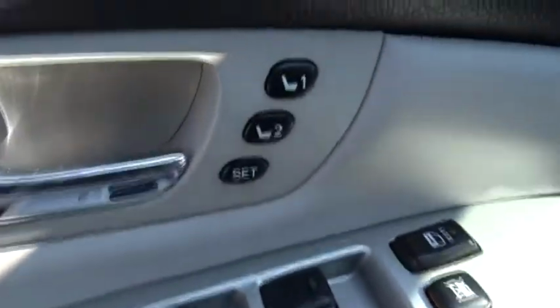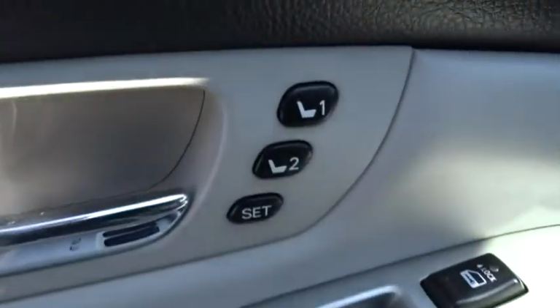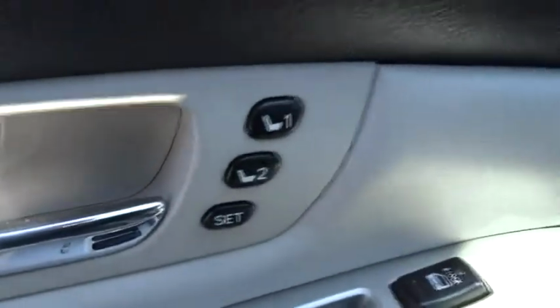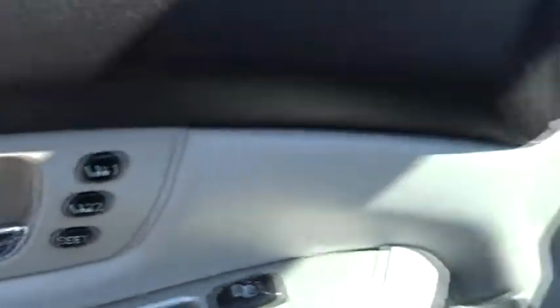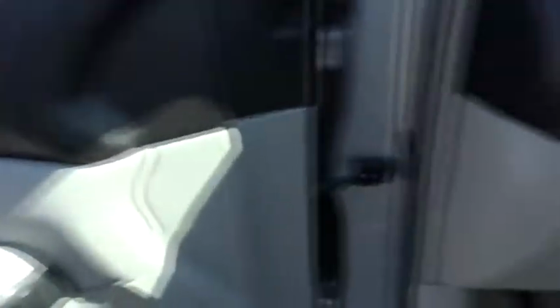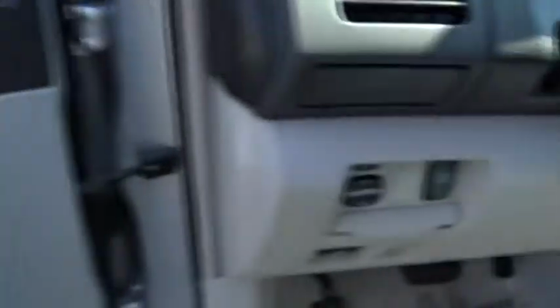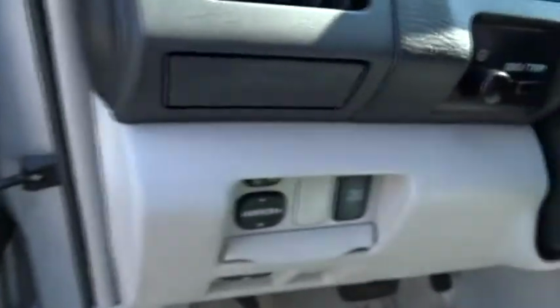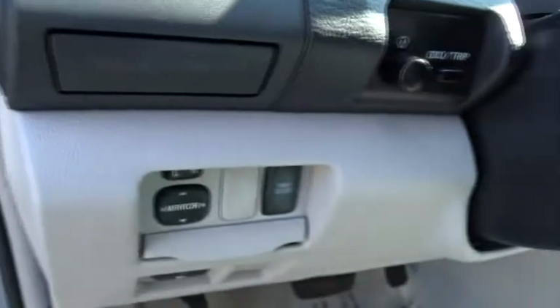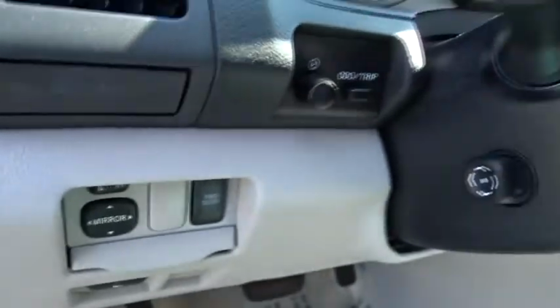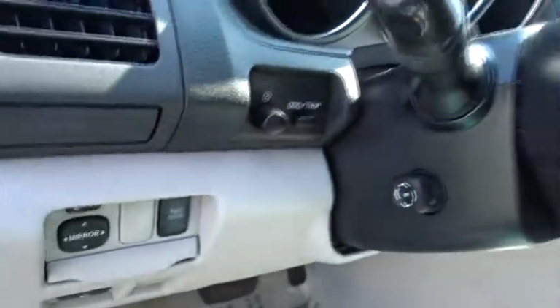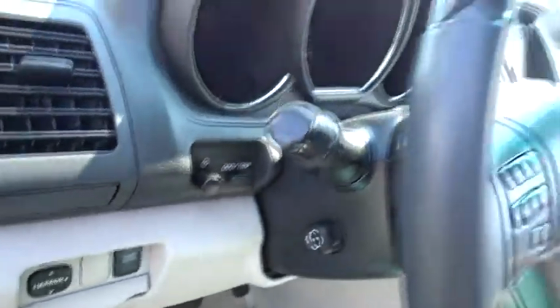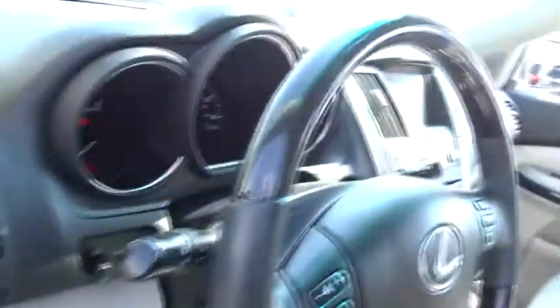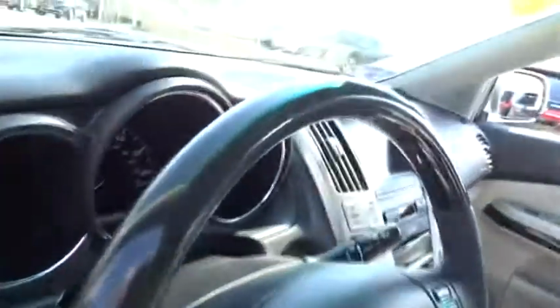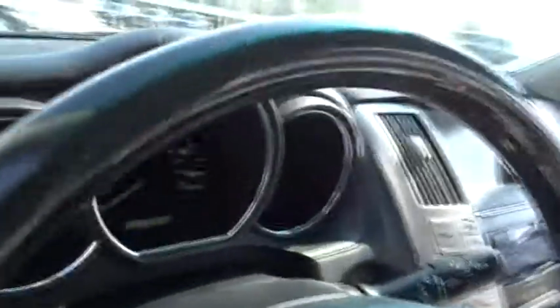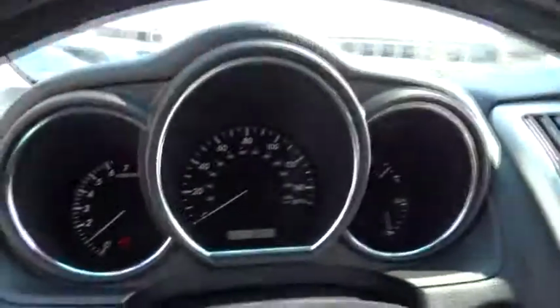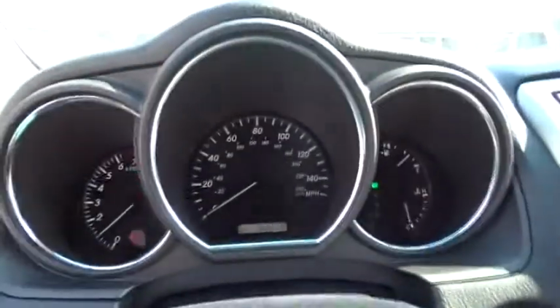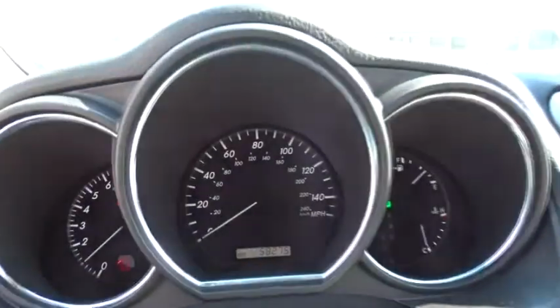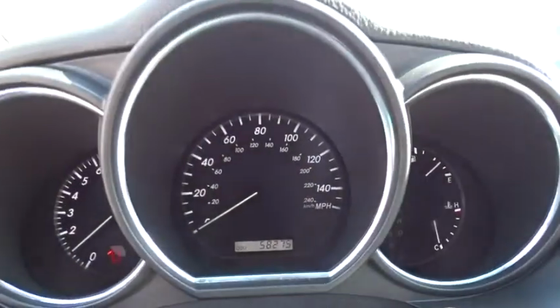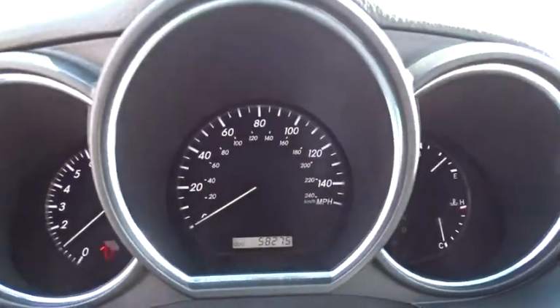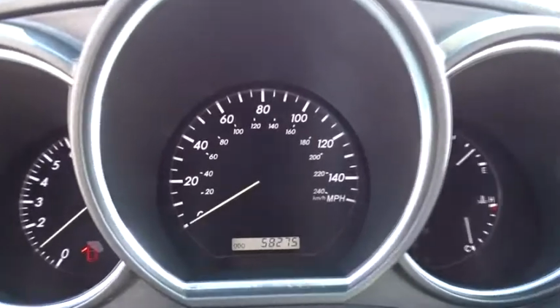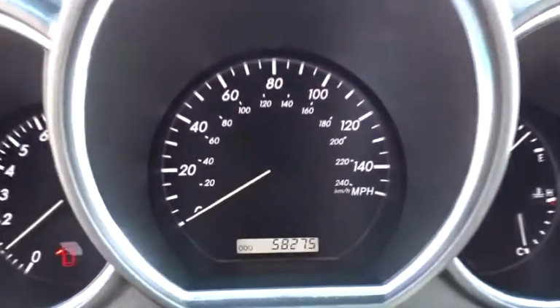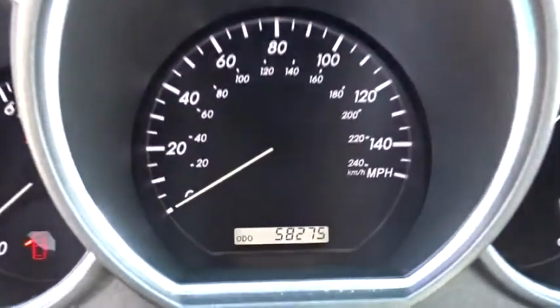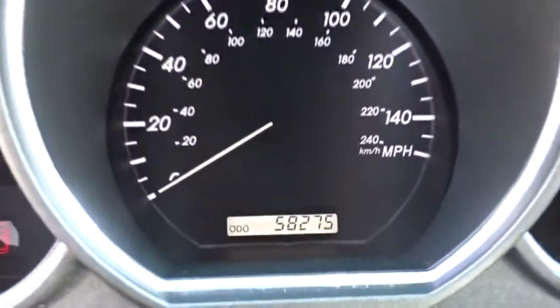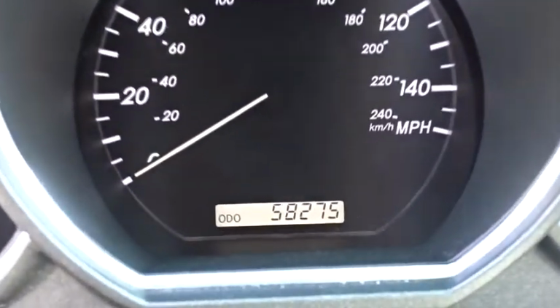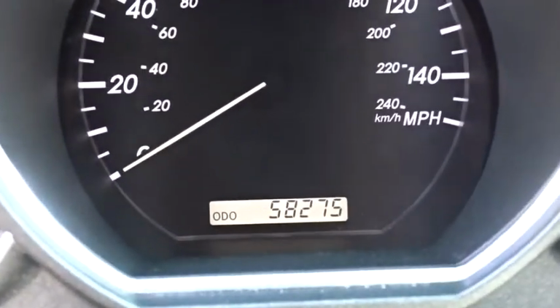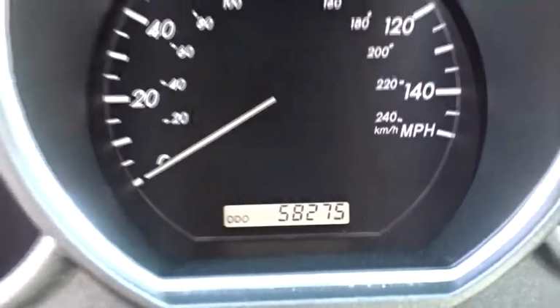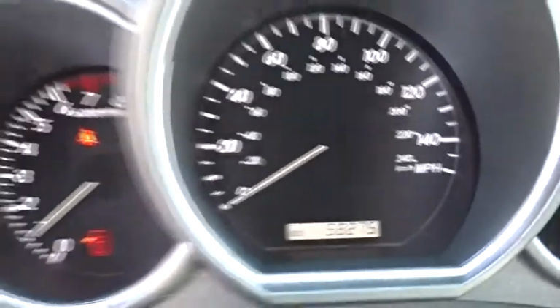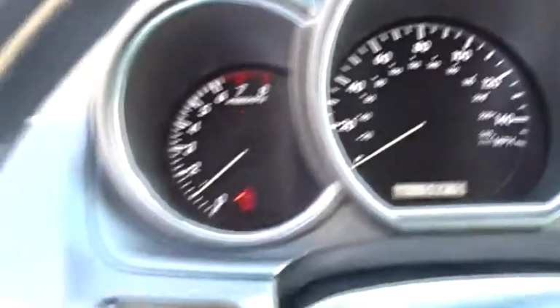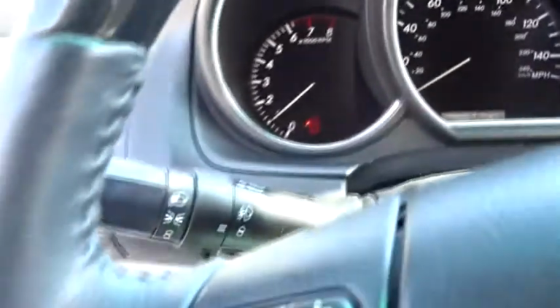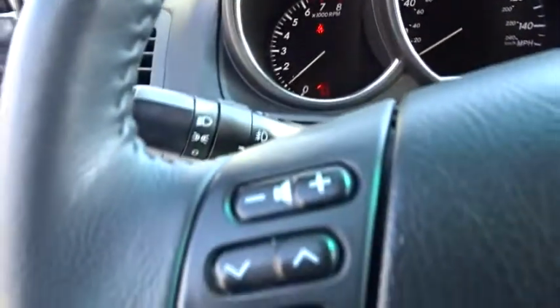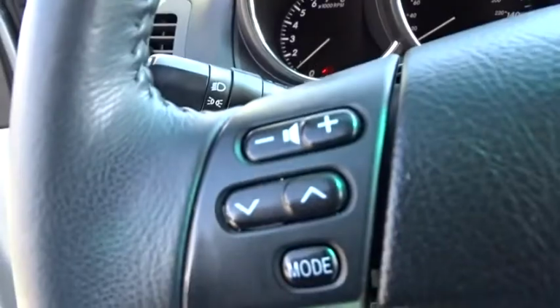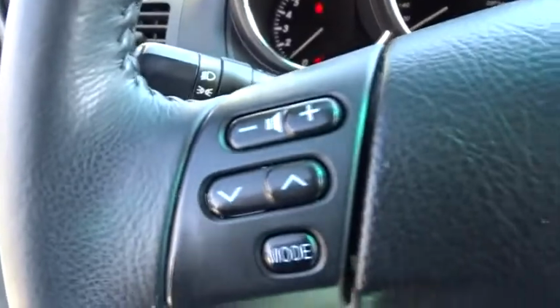Steering wheel audio controls, all-wheel drive, keyless entry, anti-lock braking system, CD changer, traction control, stability control, power passenger seat, power liftgate, leather-wrapped steering wheel, adjustable steering wheel.